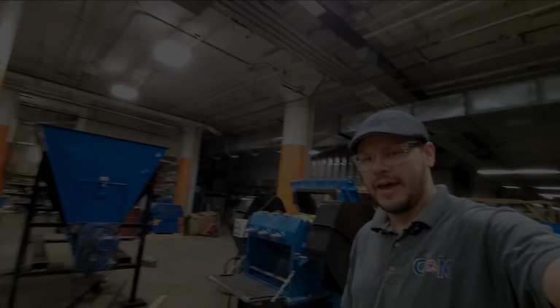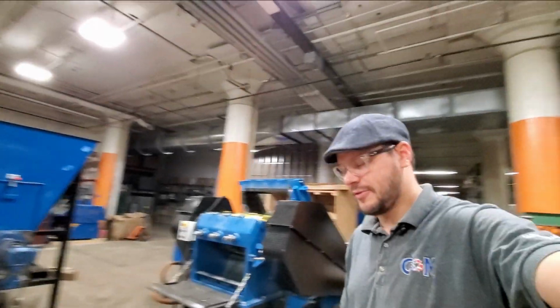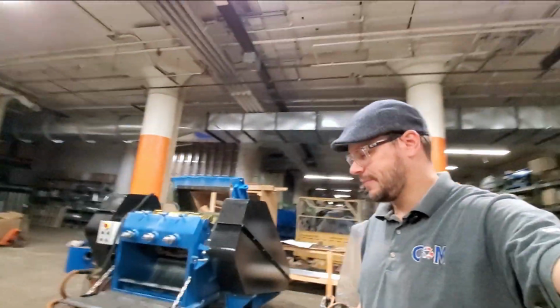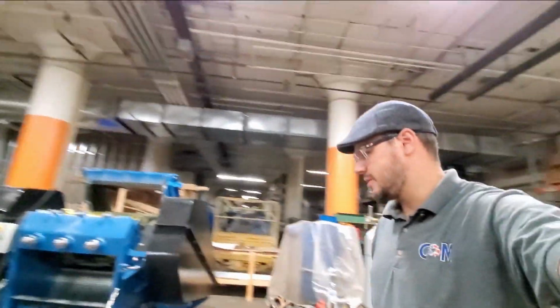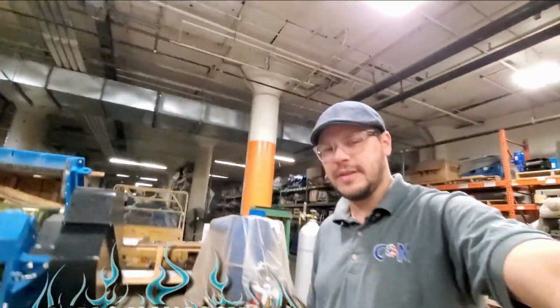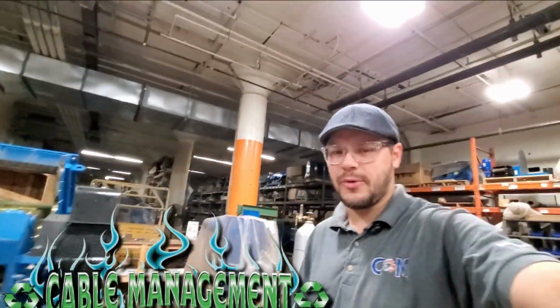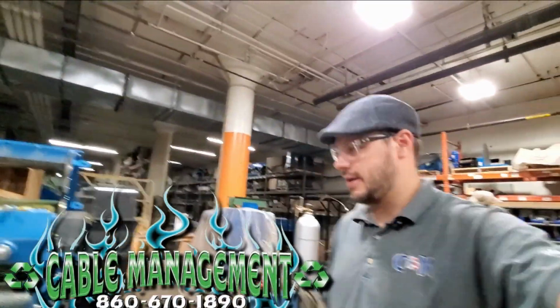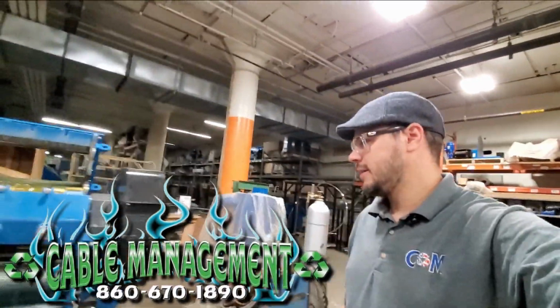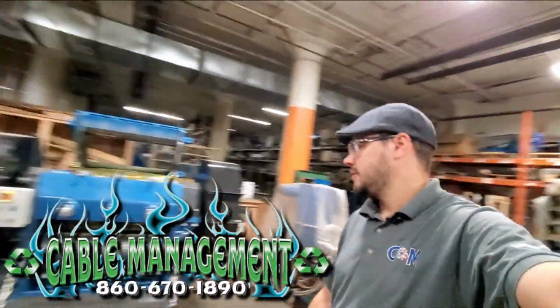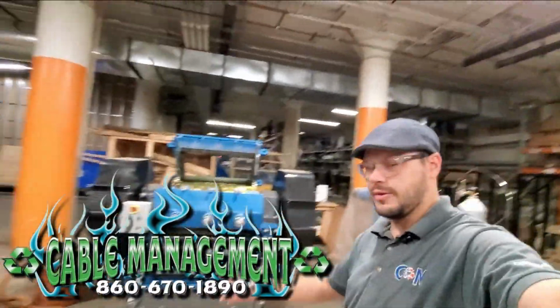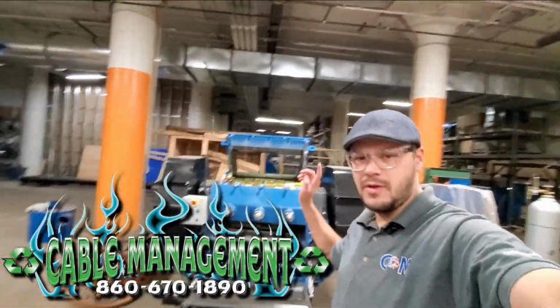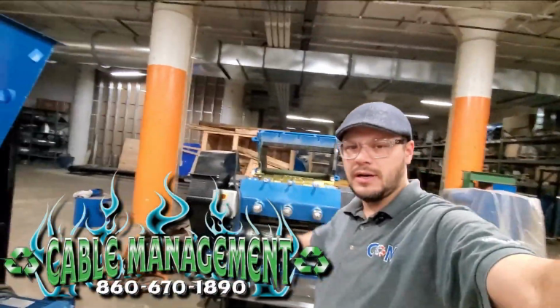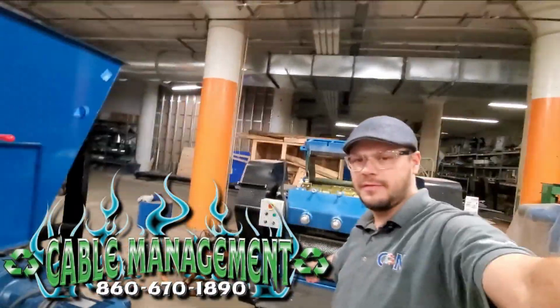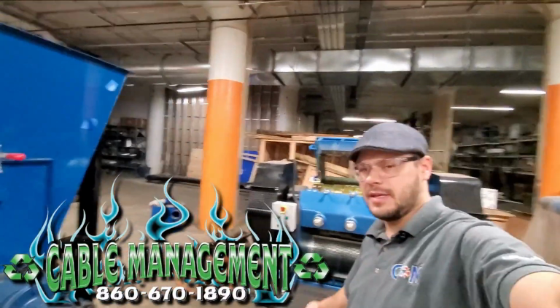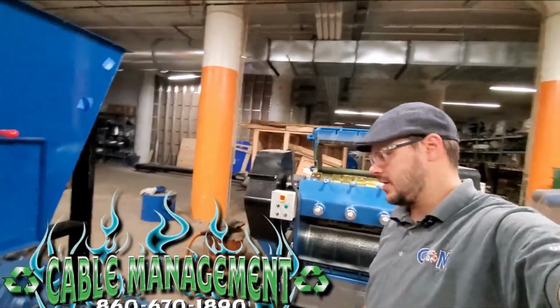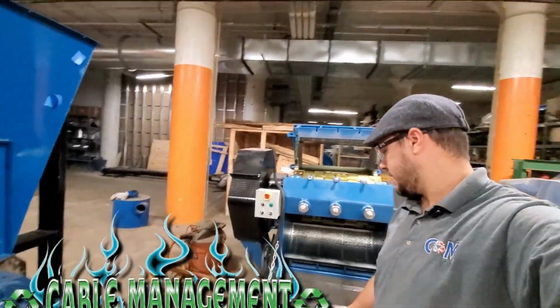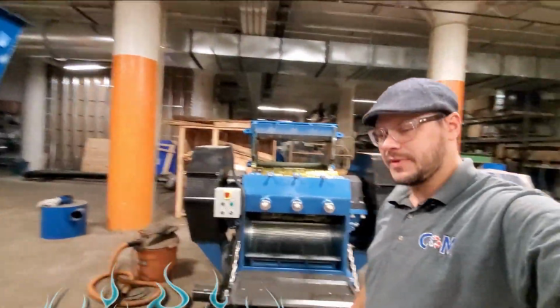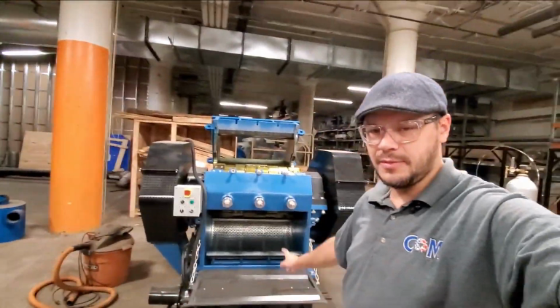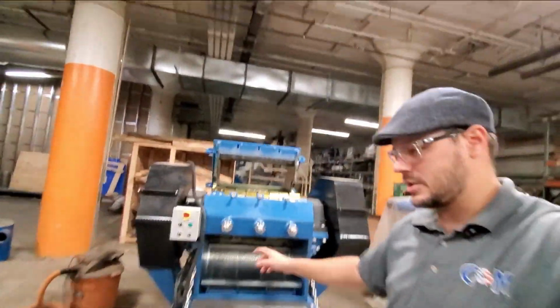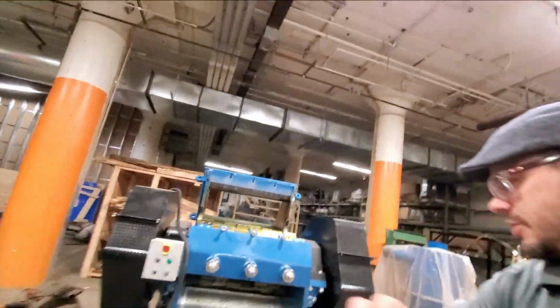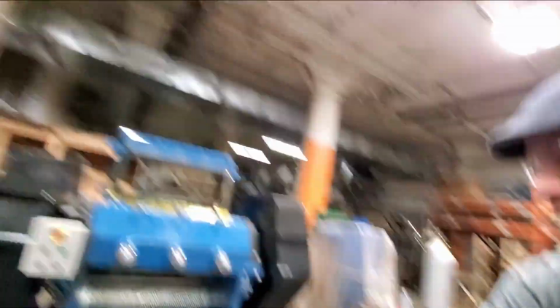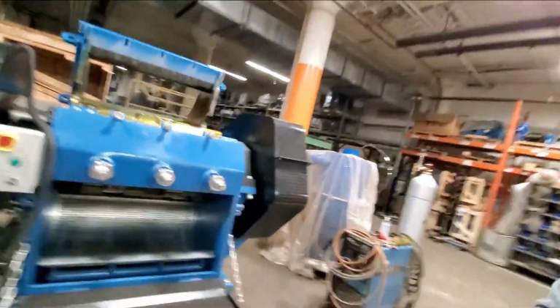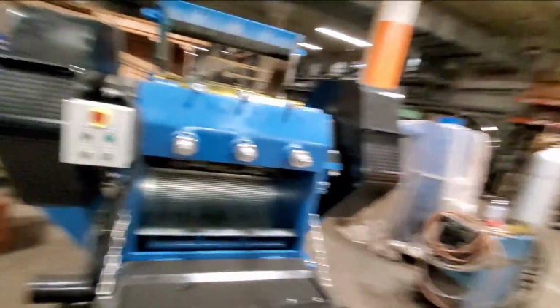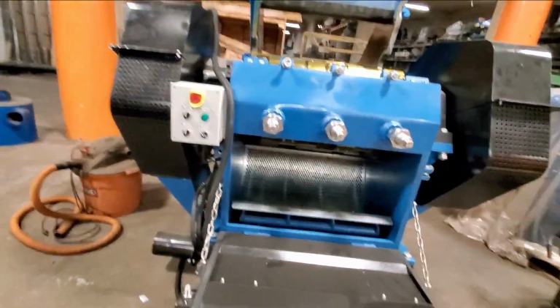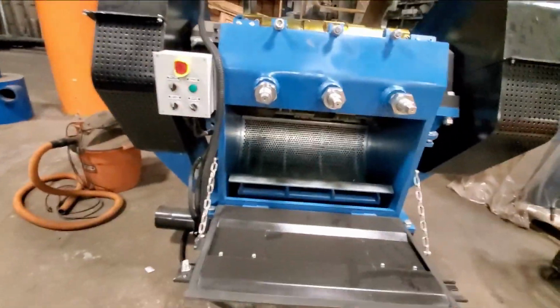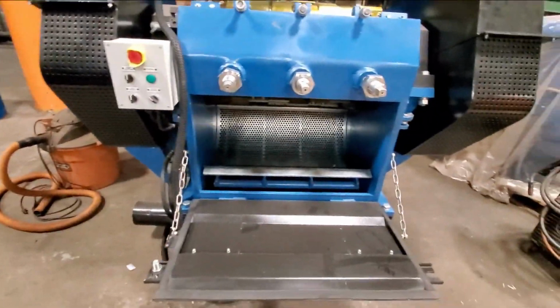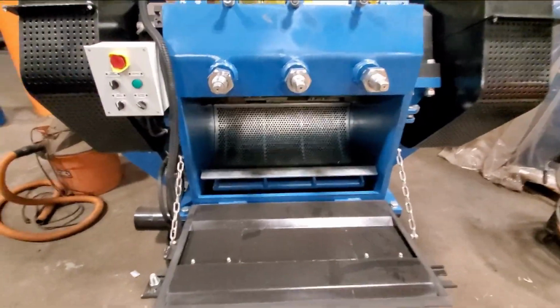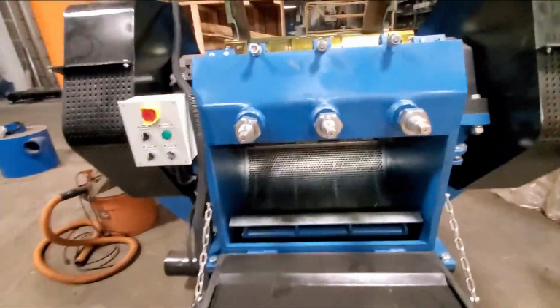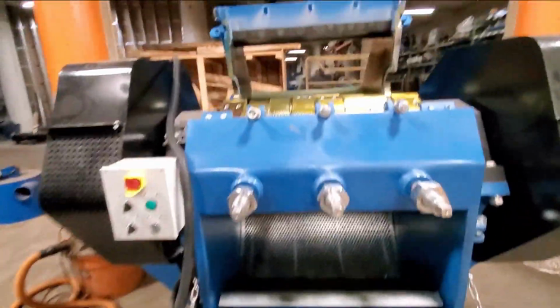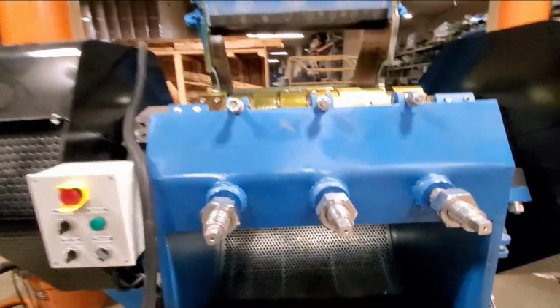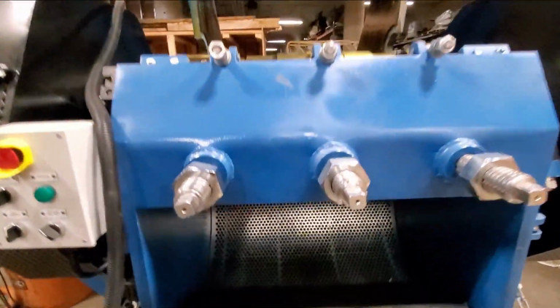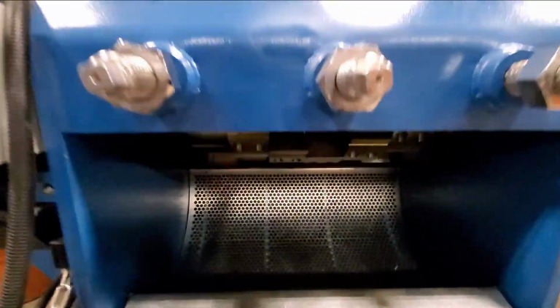Happy Friday. Today we're going to do a review of the granulator. I'm going to explain briefly — many of you already know how this works — but the principle of how a granulator works.